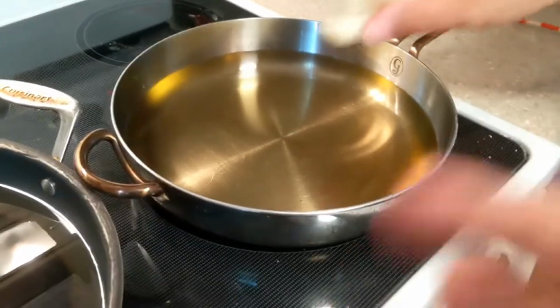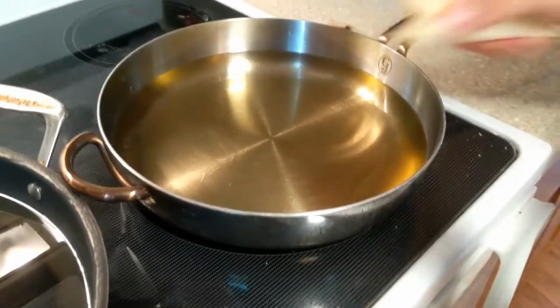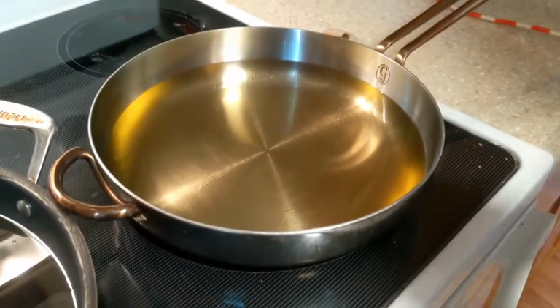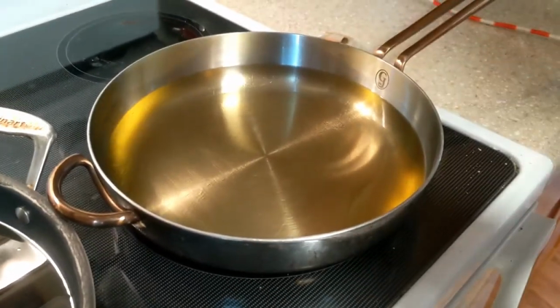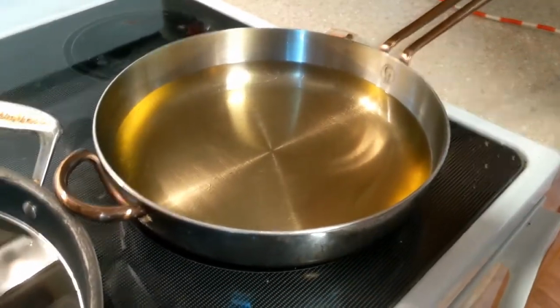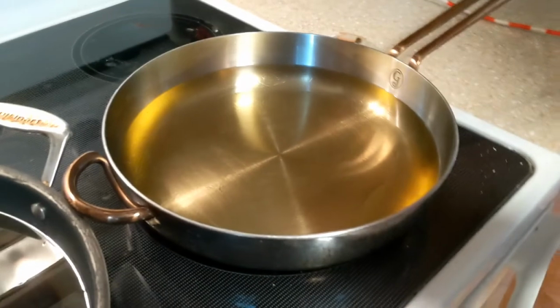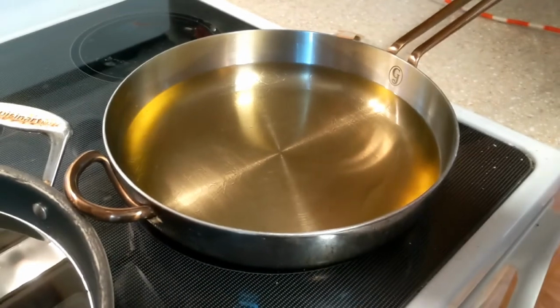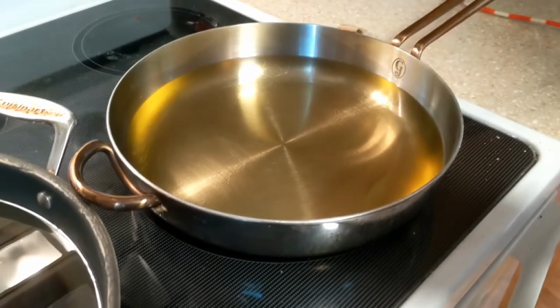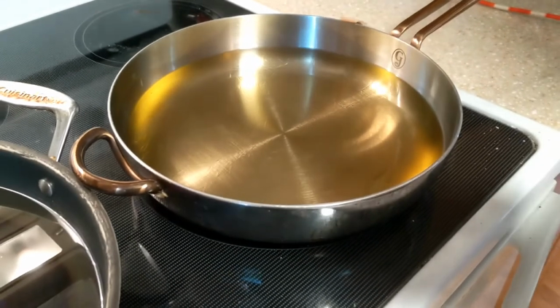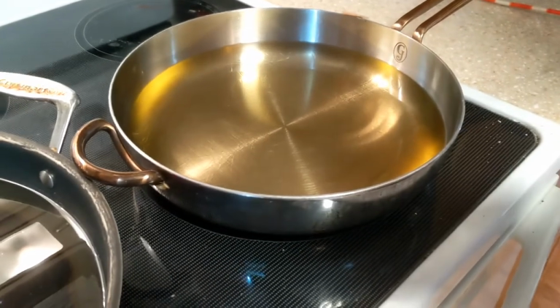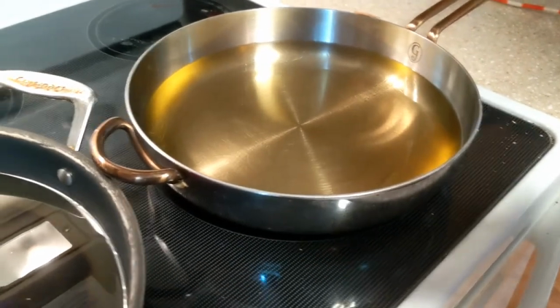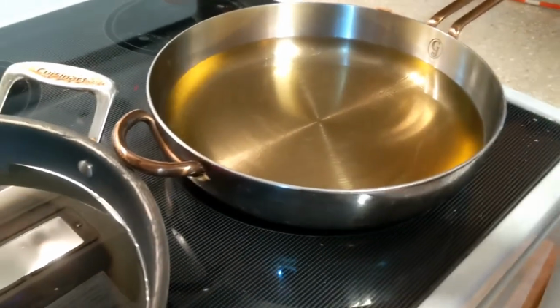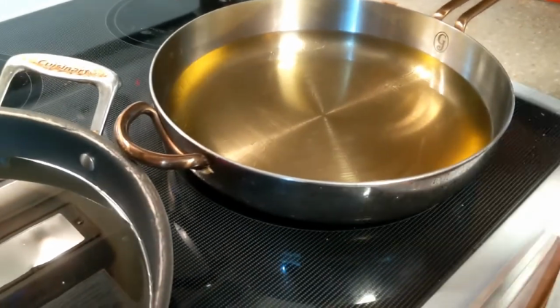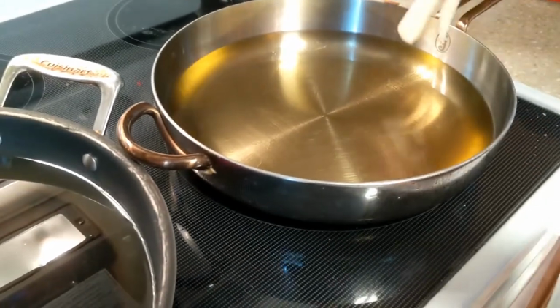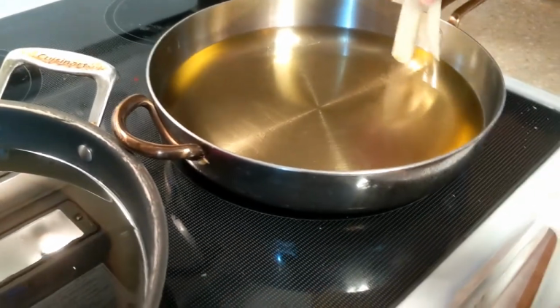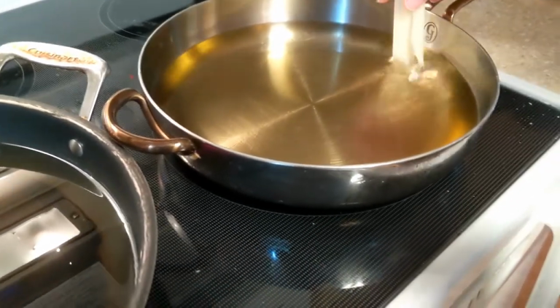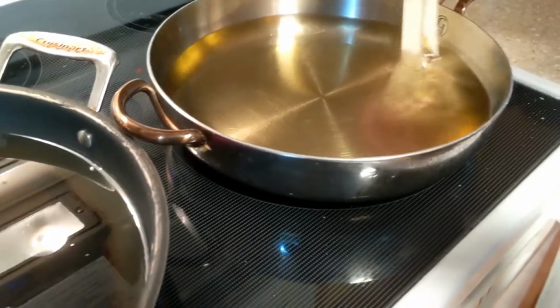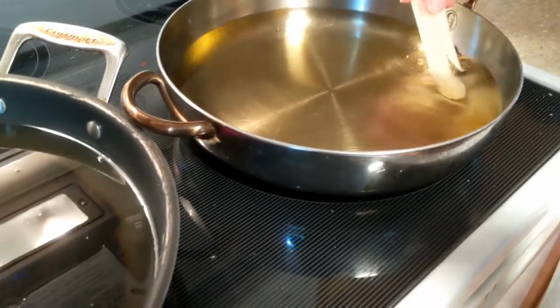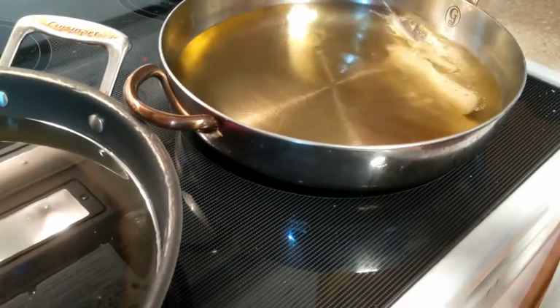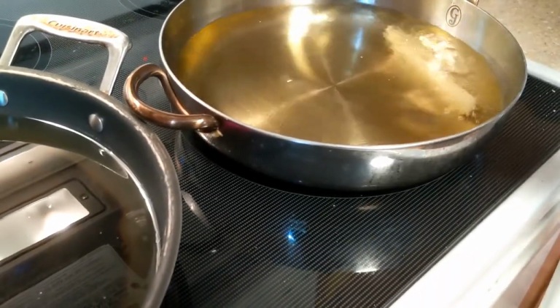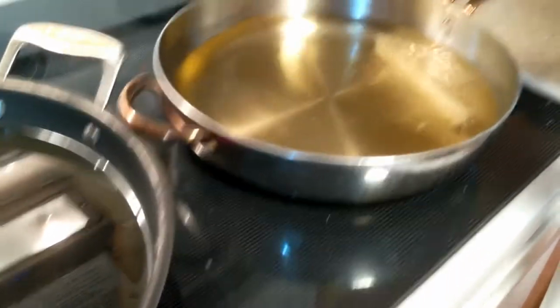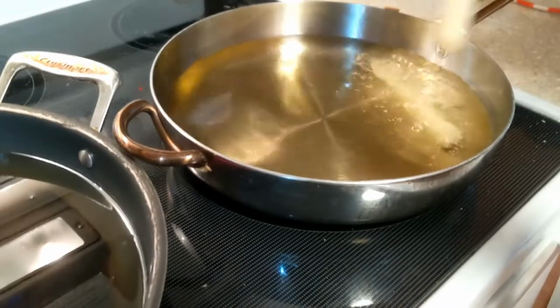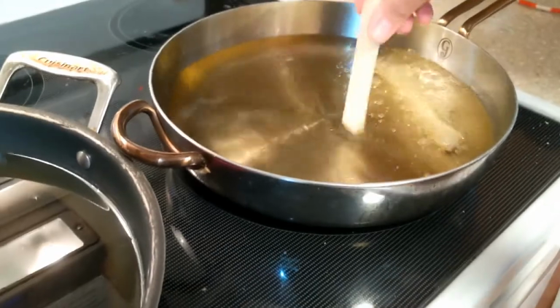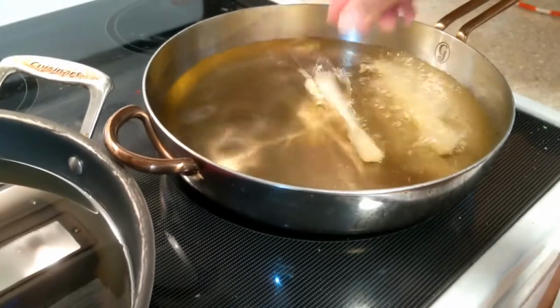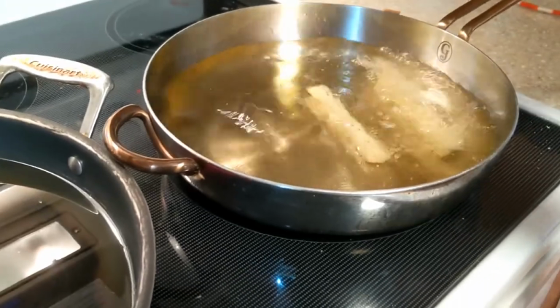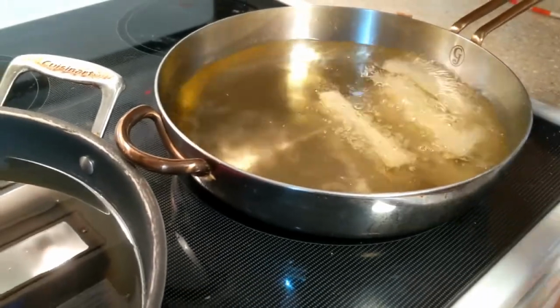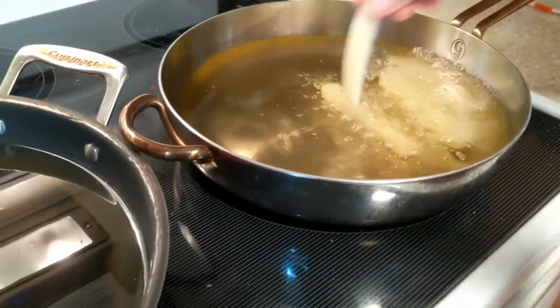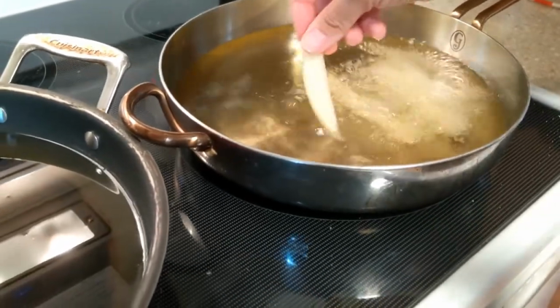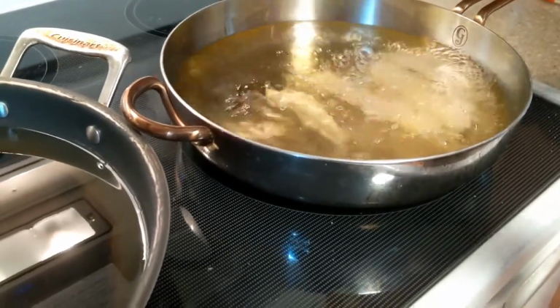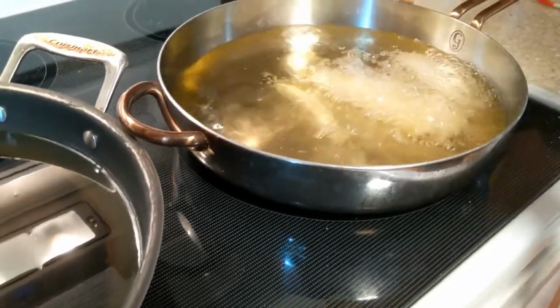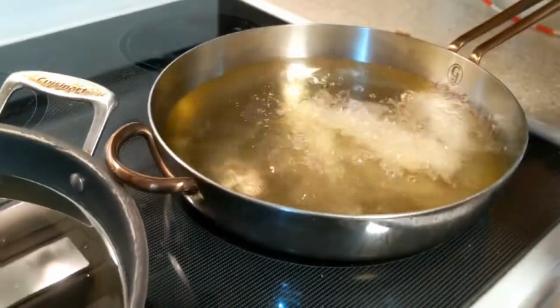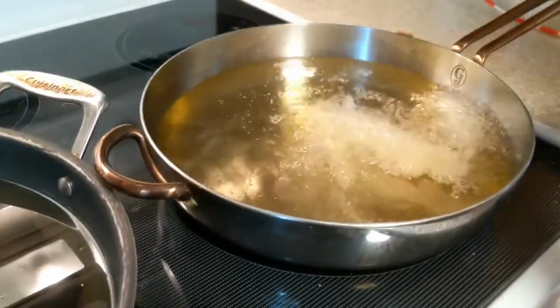You might be about to see a Darwin Award. How long are we supposed to do this for? Until golden brown, I guess. Or 375, I think.